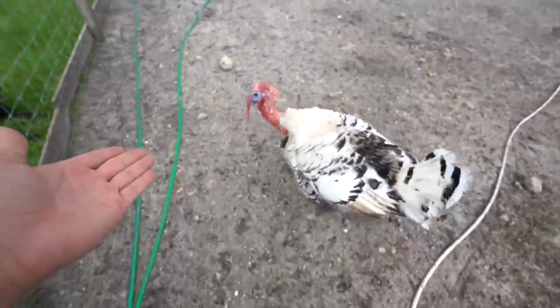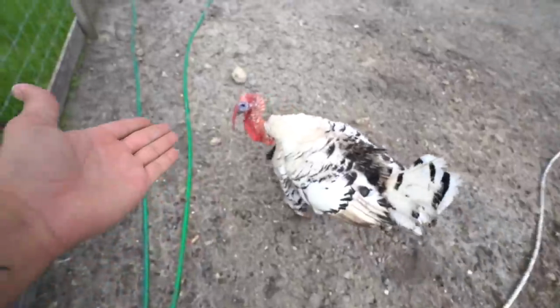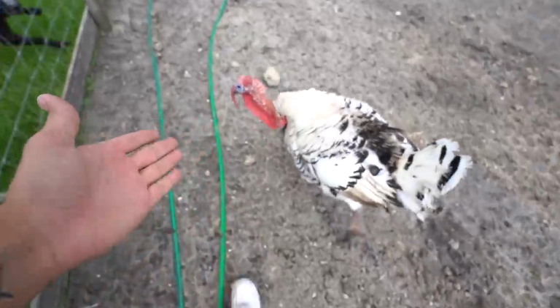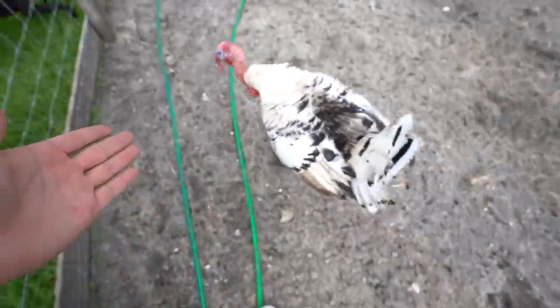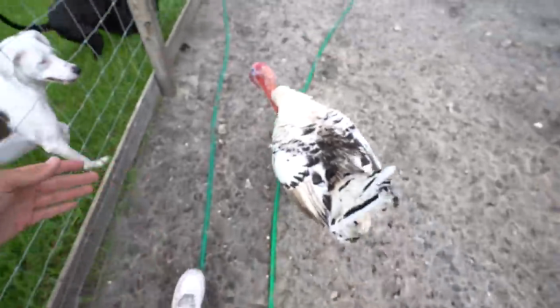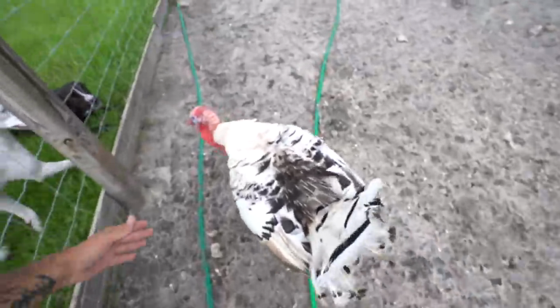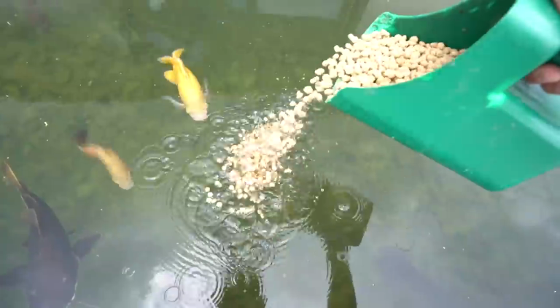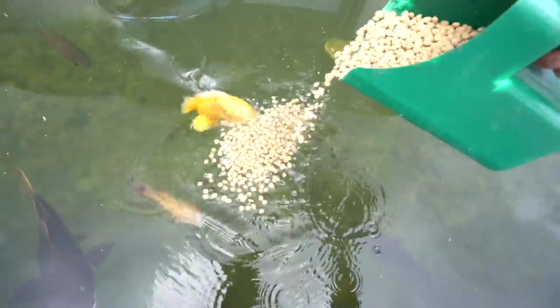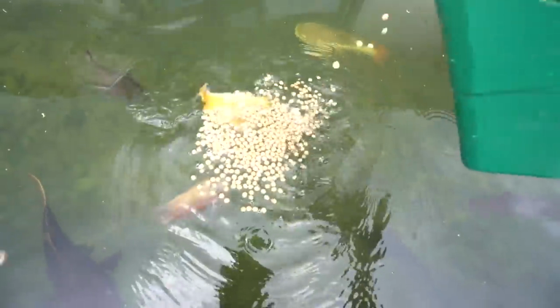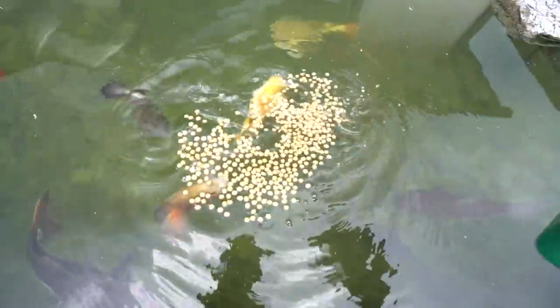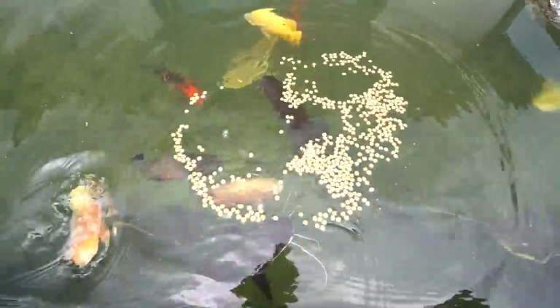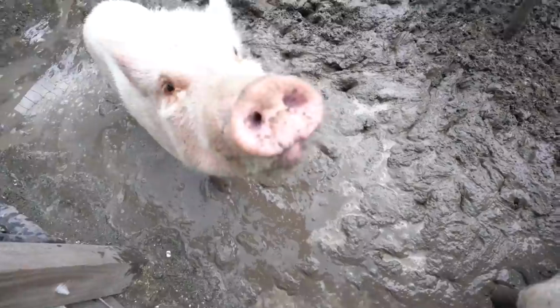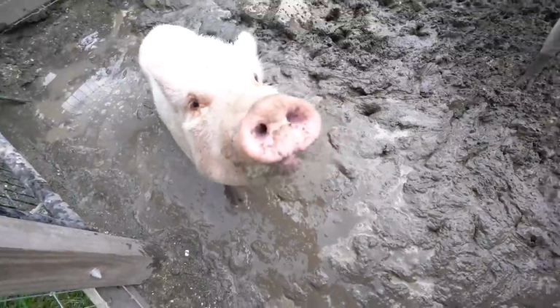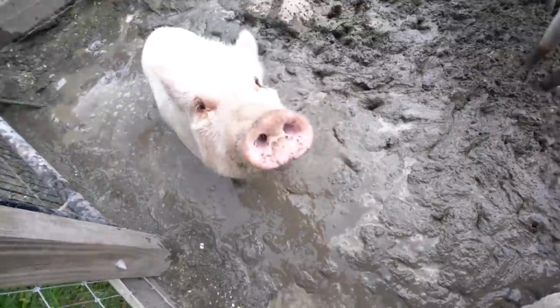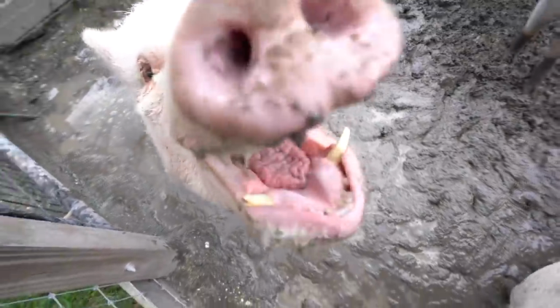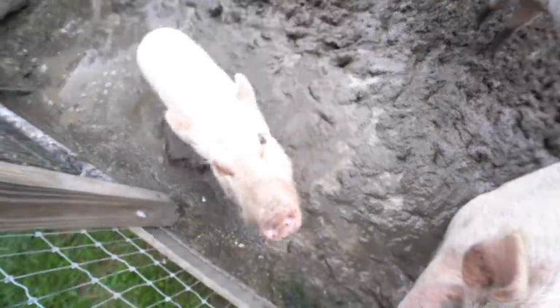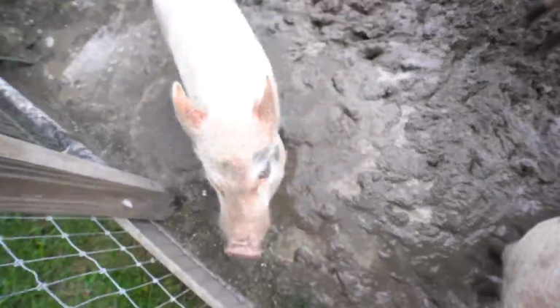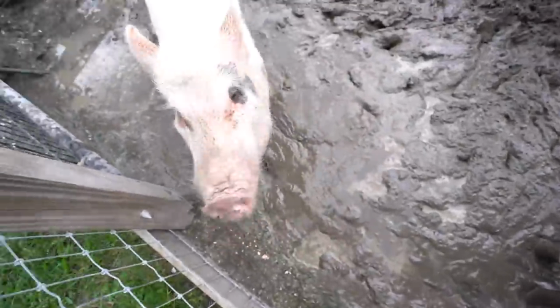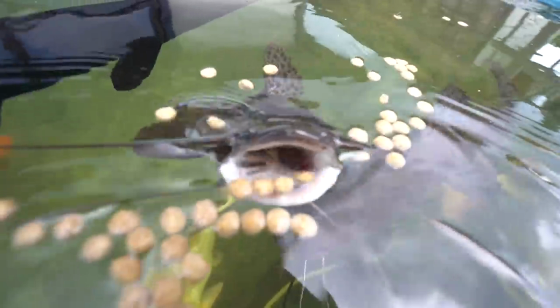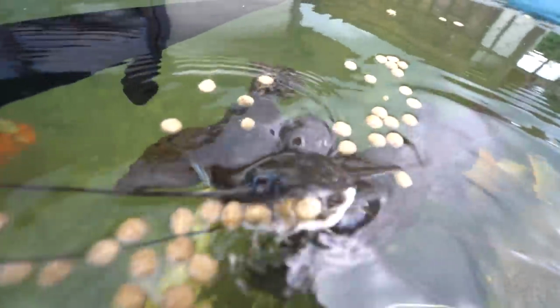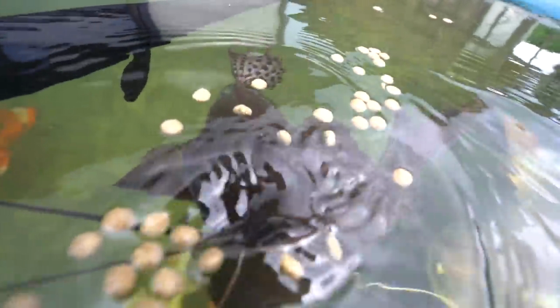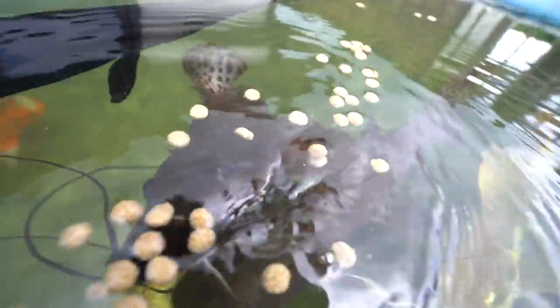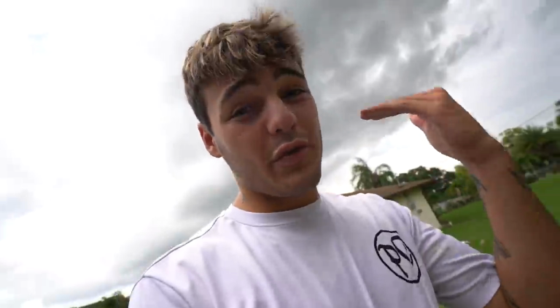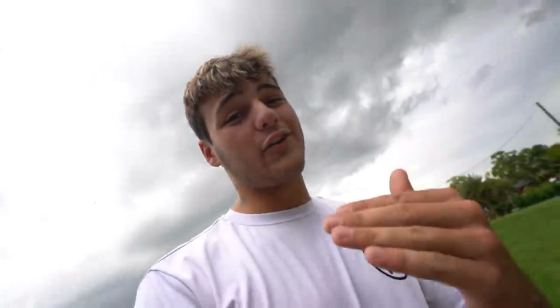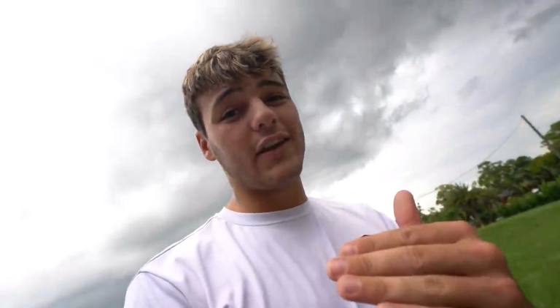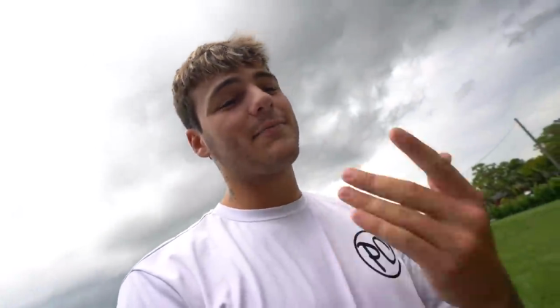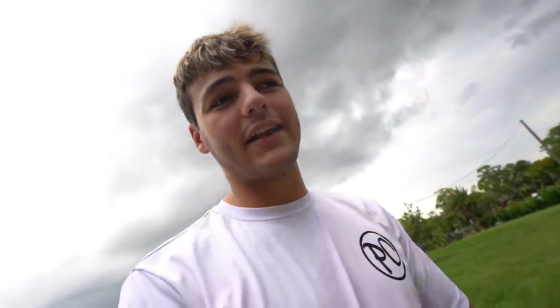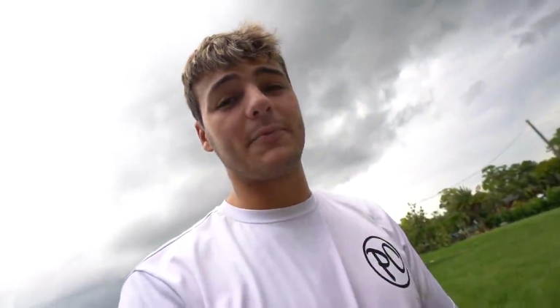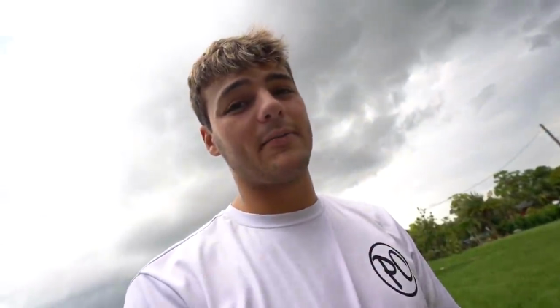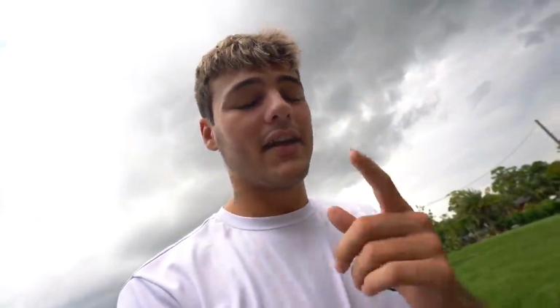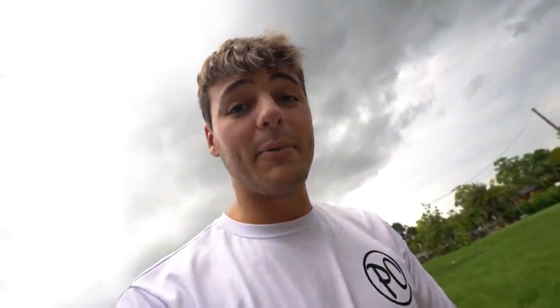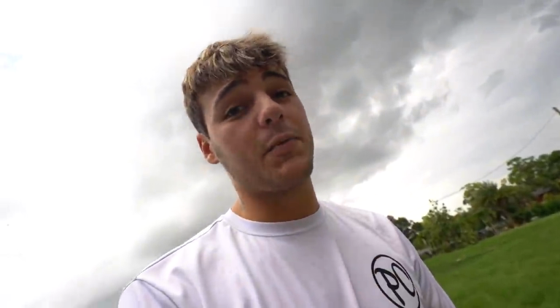Don't go near the end. Oh my god. Susanna, our turkey, got attacked by something. Let me explain.